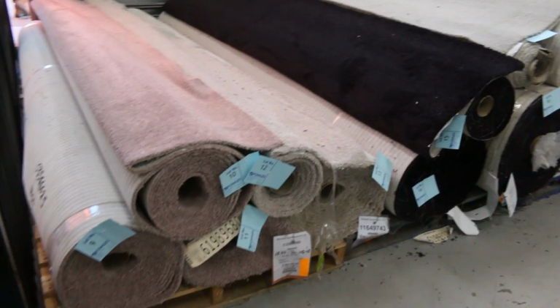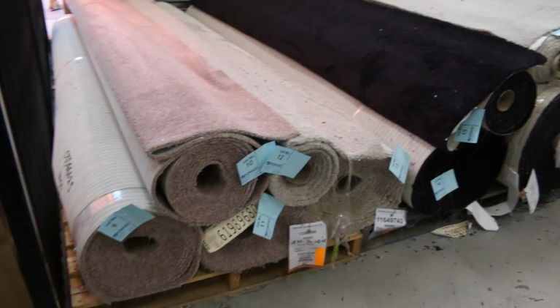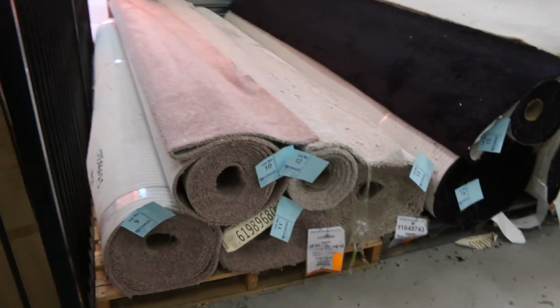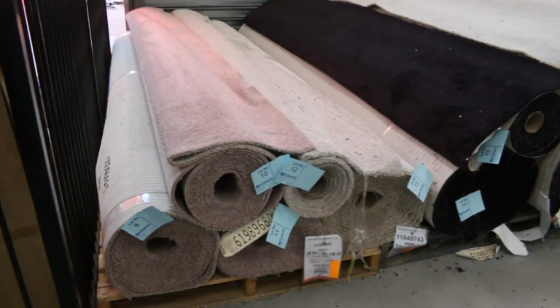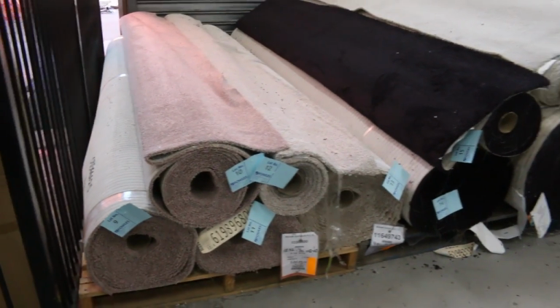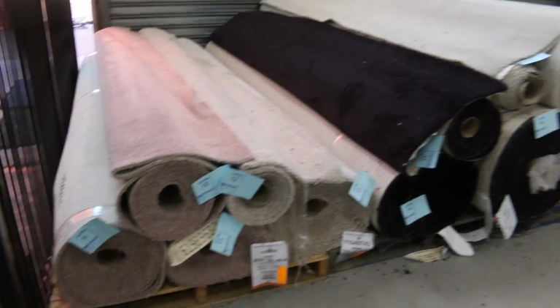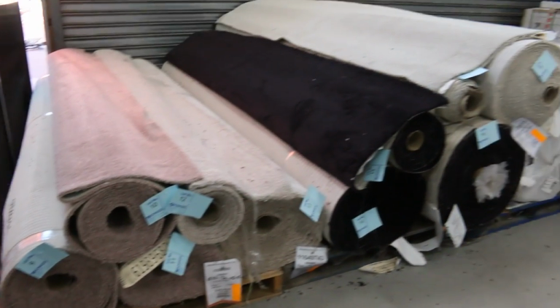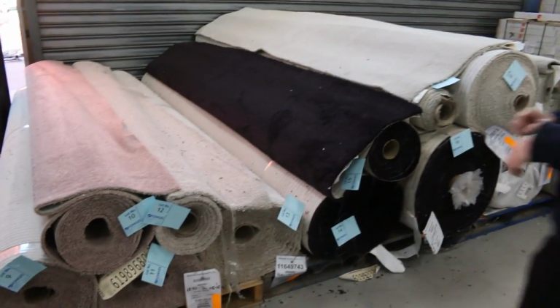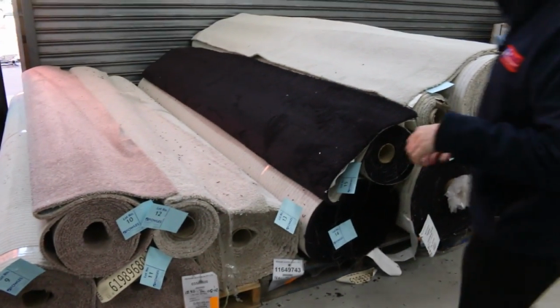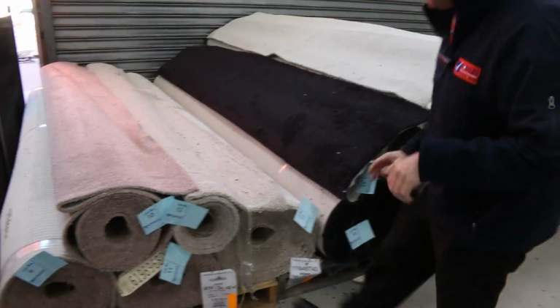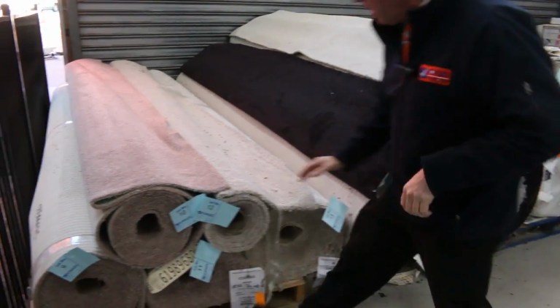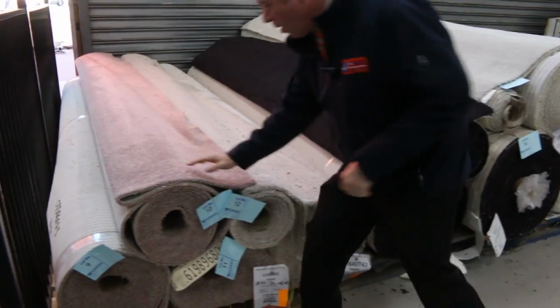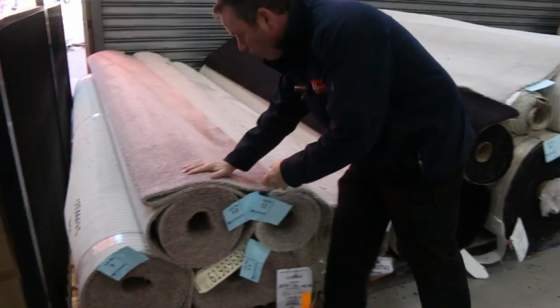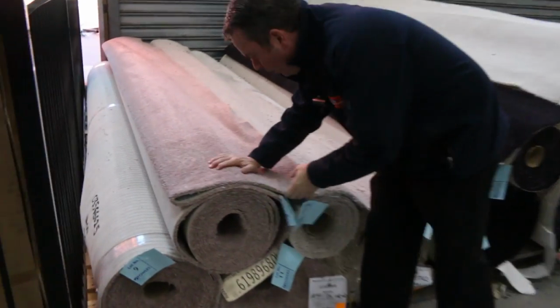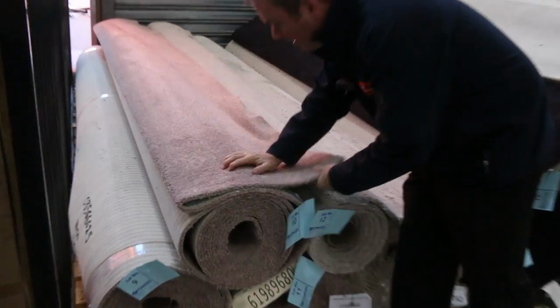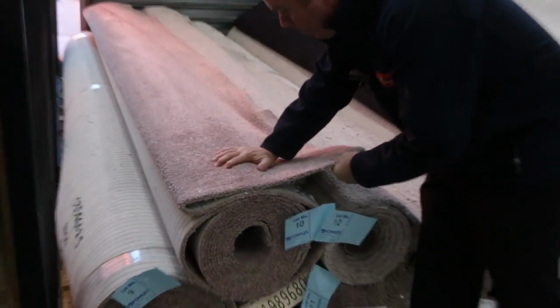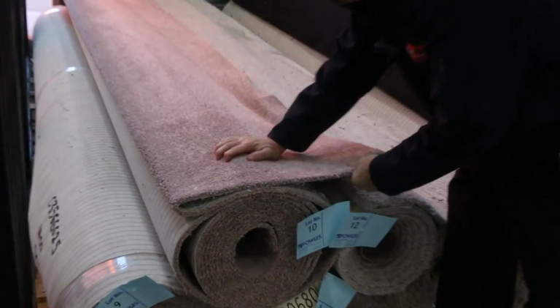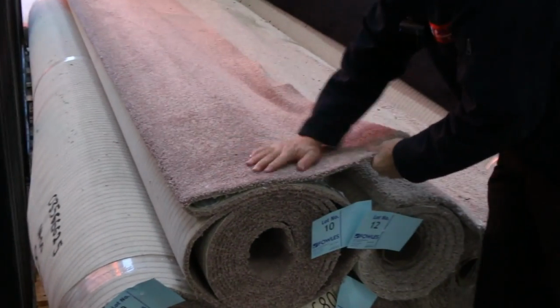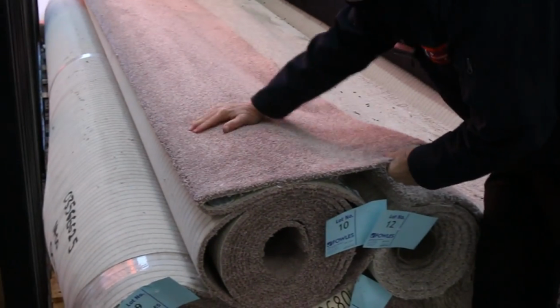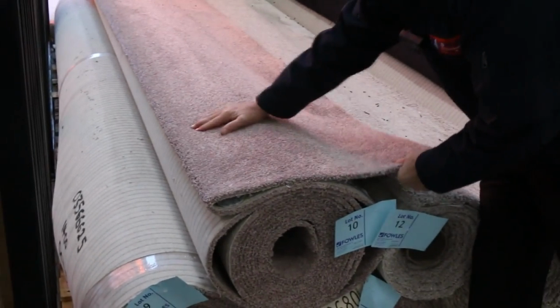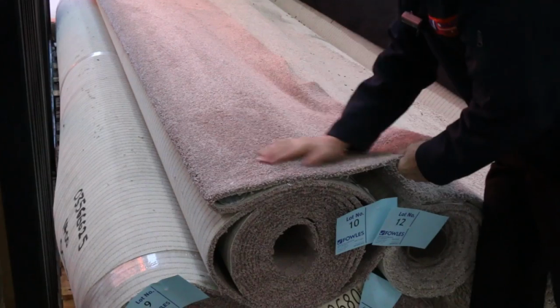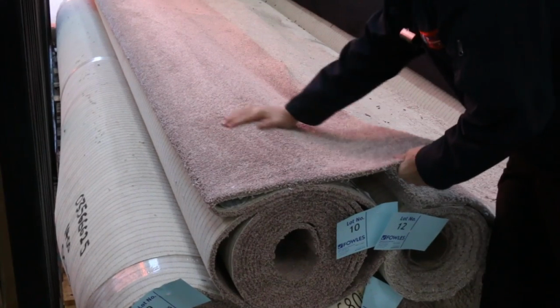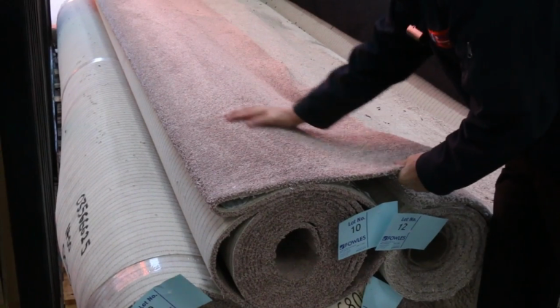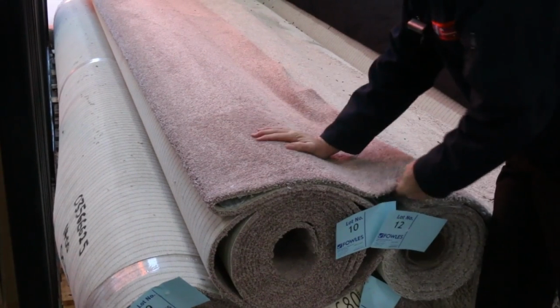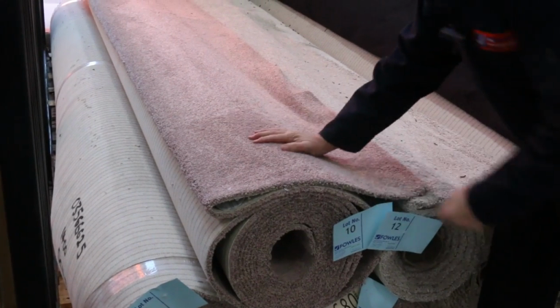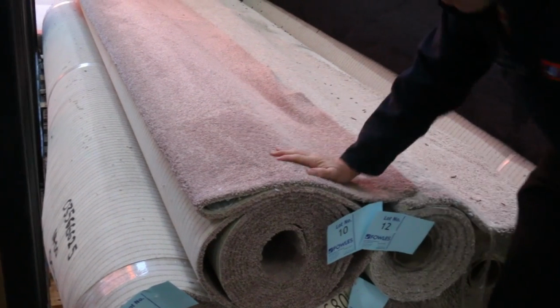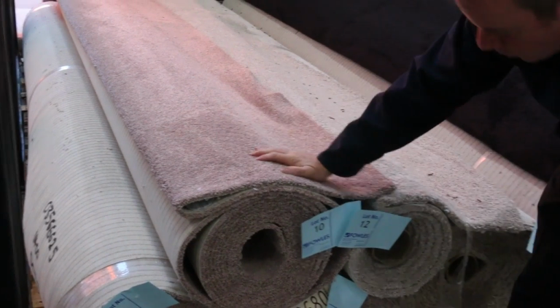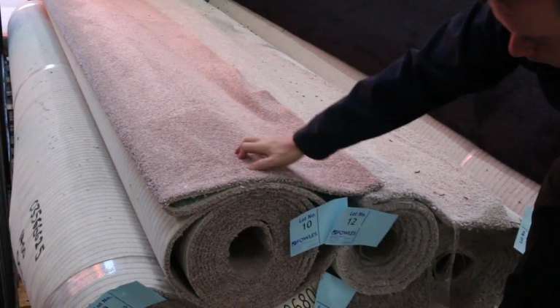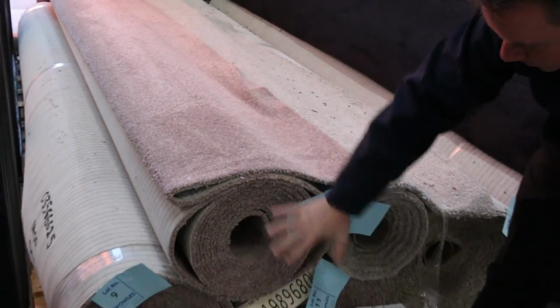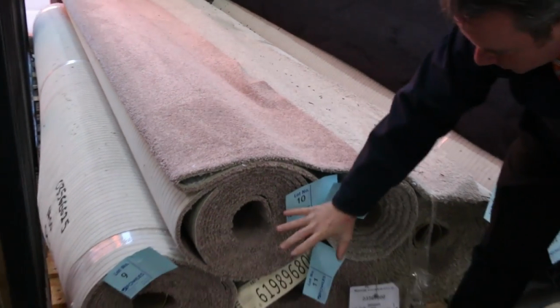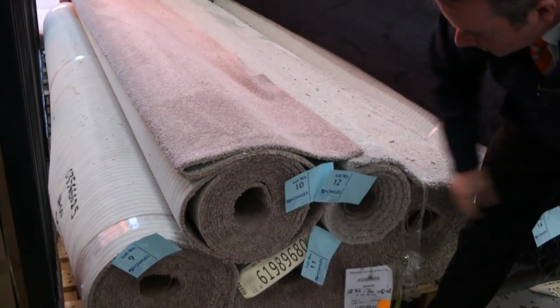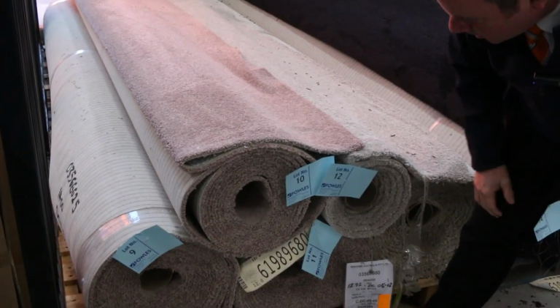We've got more of this nice luxury twist pile. Really nice thick pile, beautiful feel to it, really nice and soft, and some beautiful roll sizes there too.